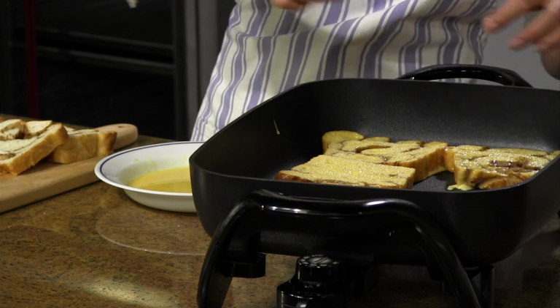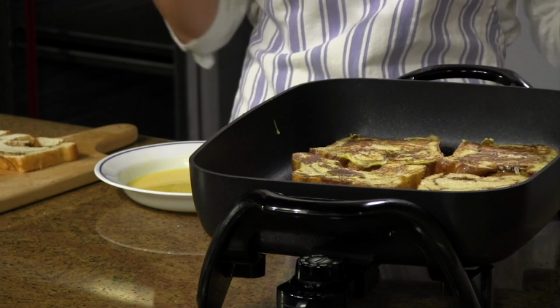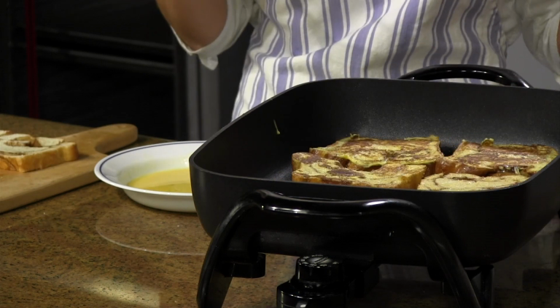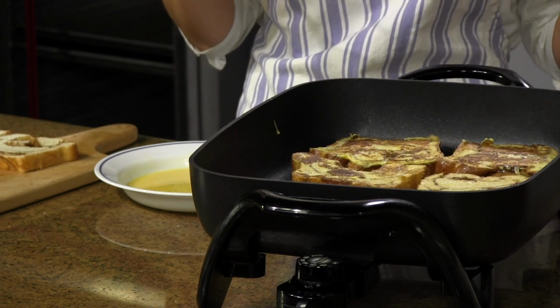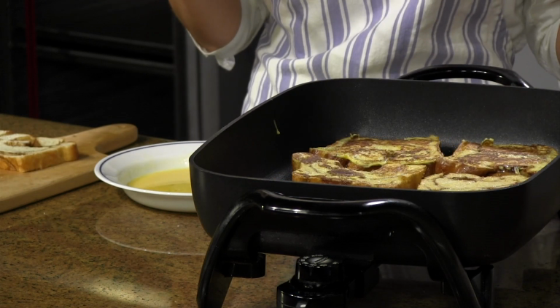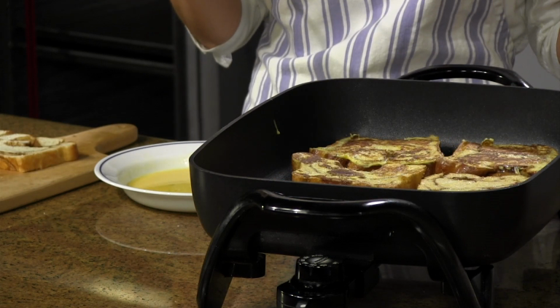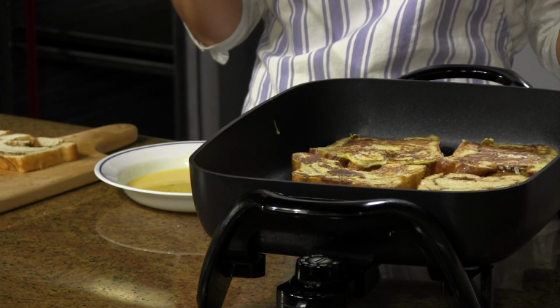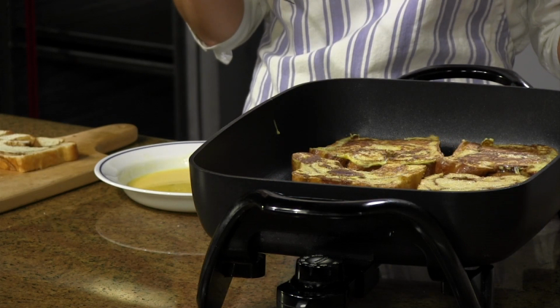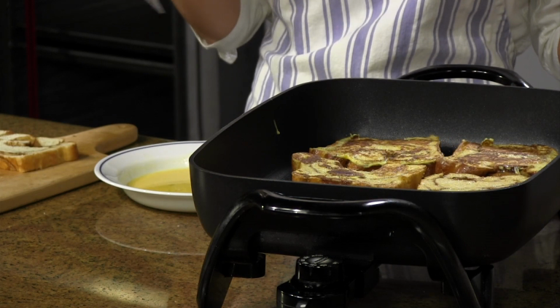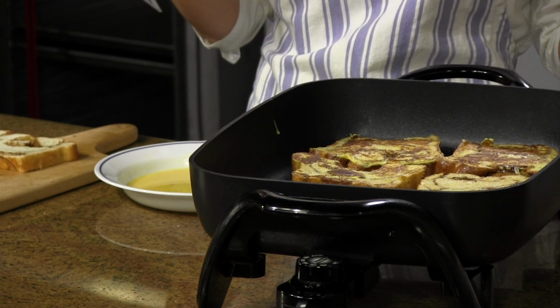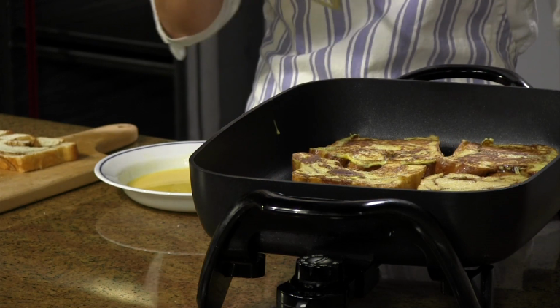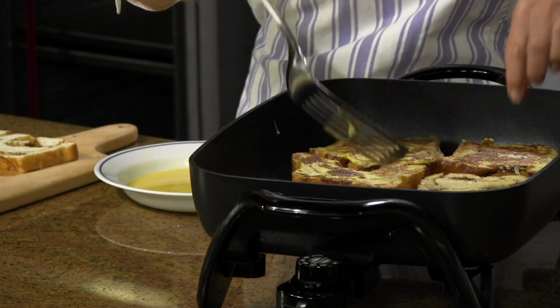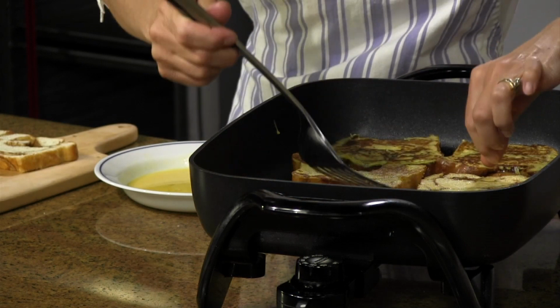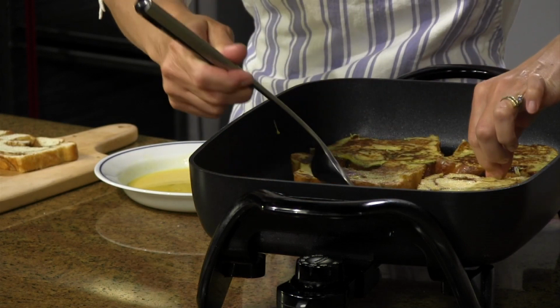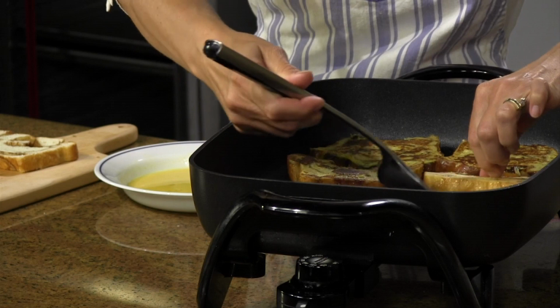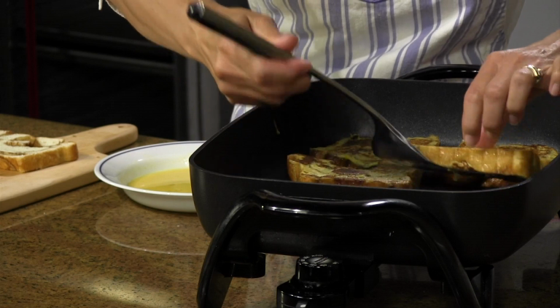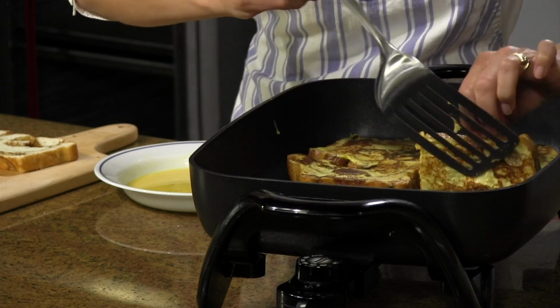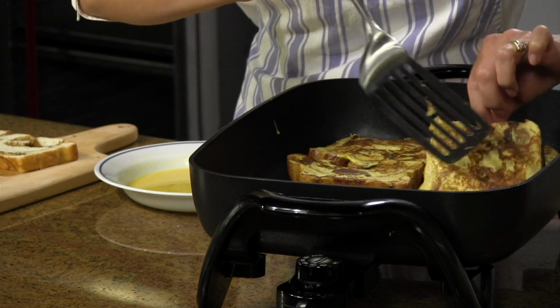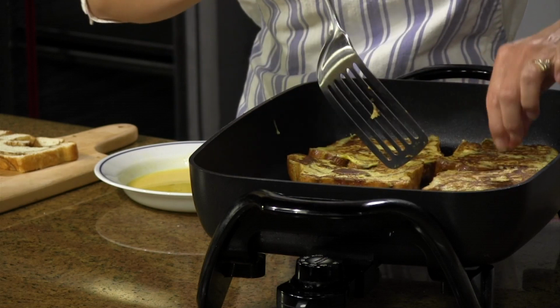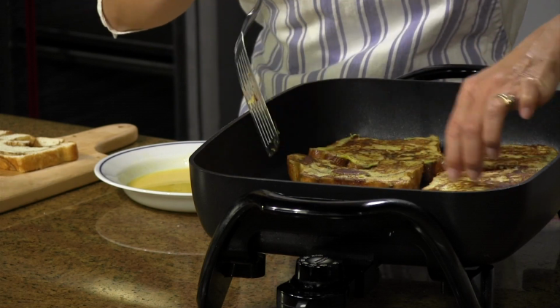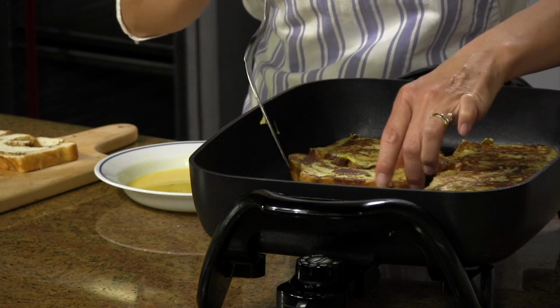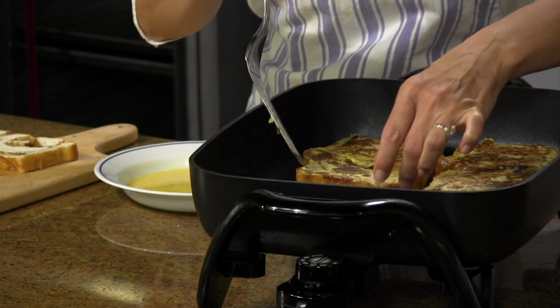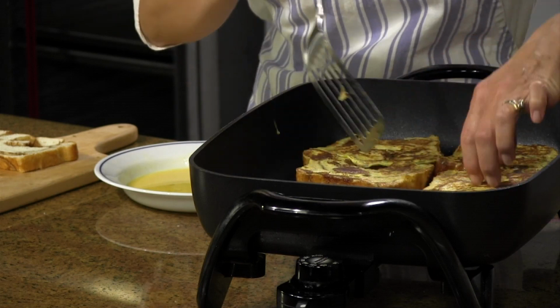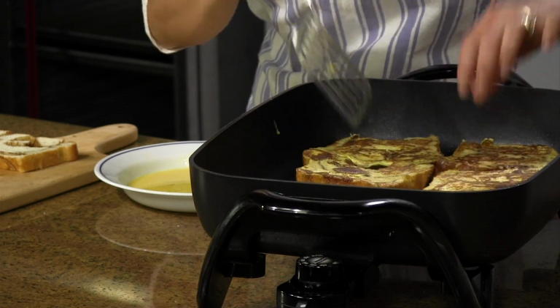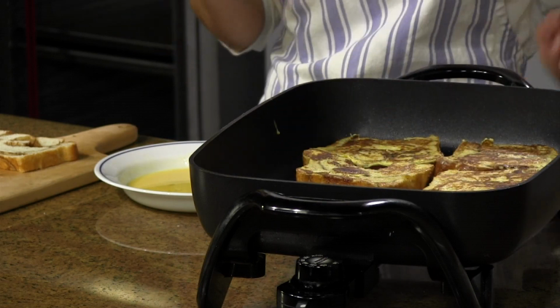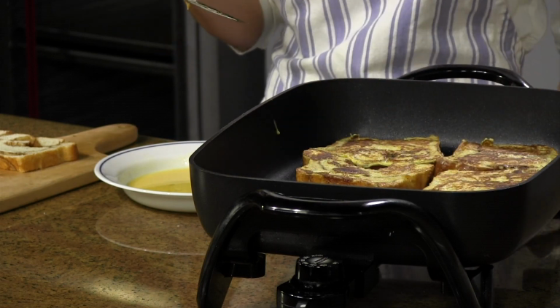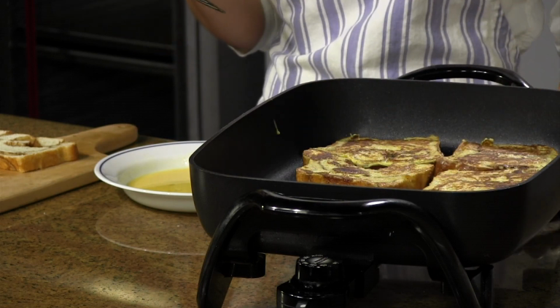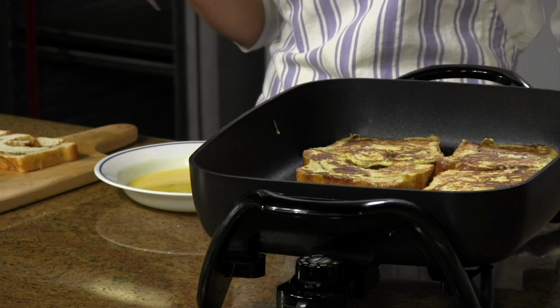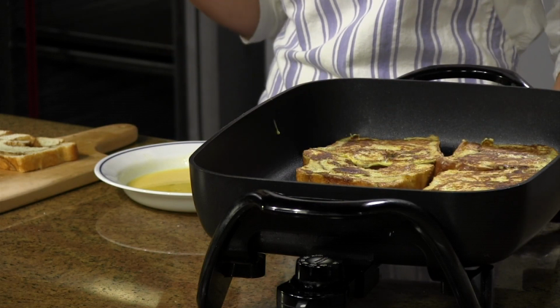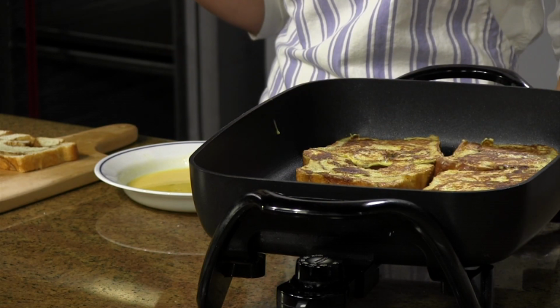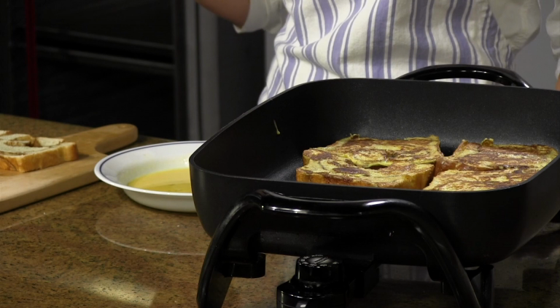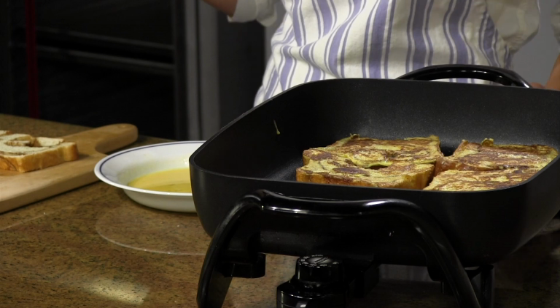Once your French toast is cooked, you can serve it with our yummy caramel syrup and even some sliced strawberries. If you'd like the complete recipe, visit RhodesBread.com. Thanks for baking with Rhodes.